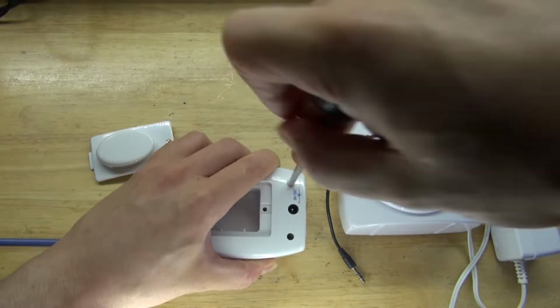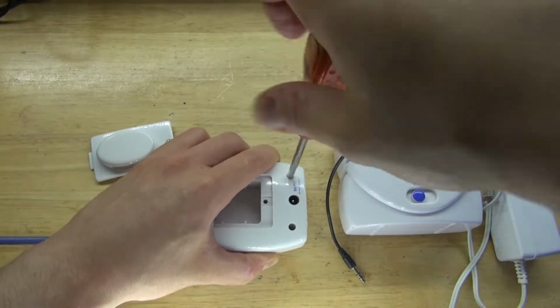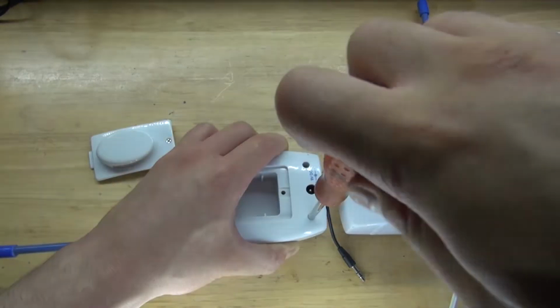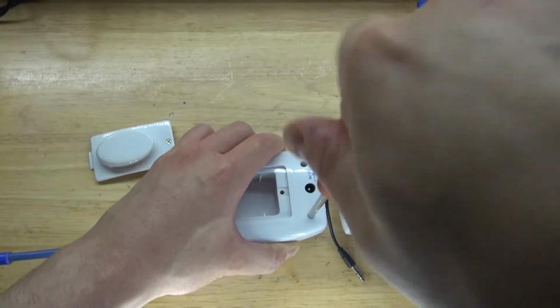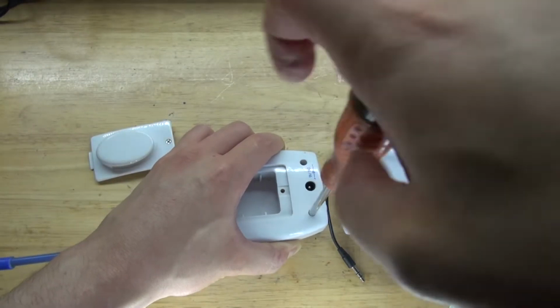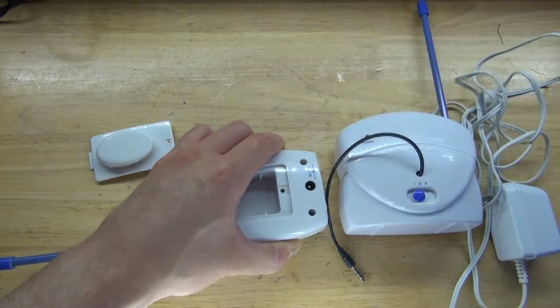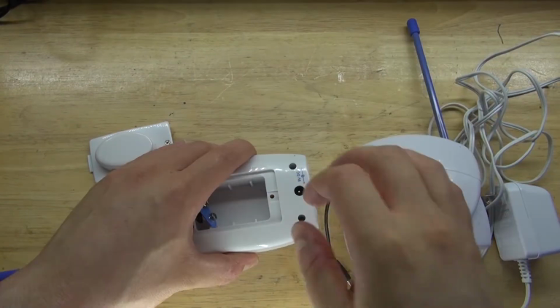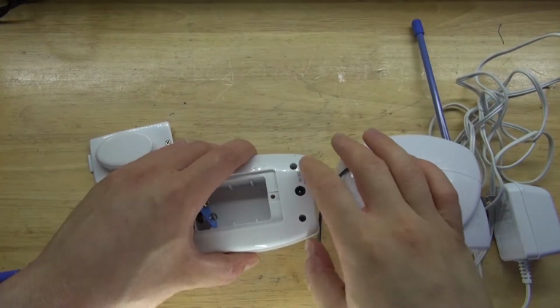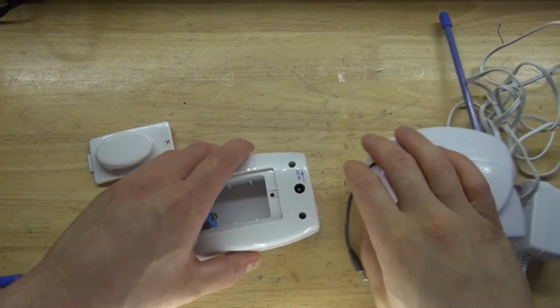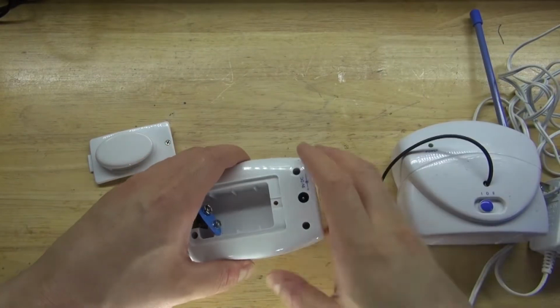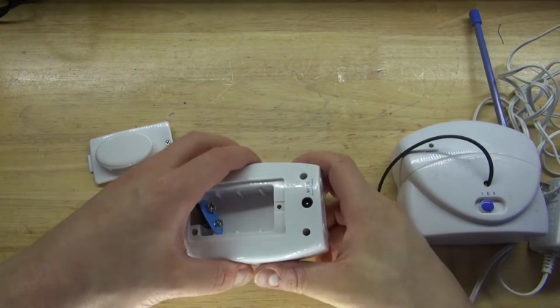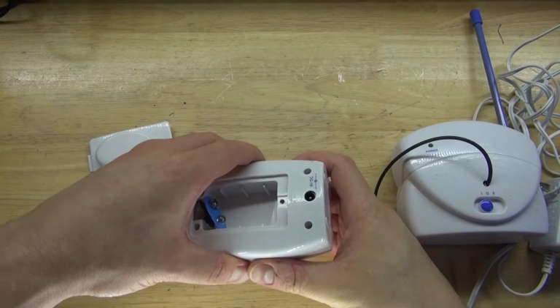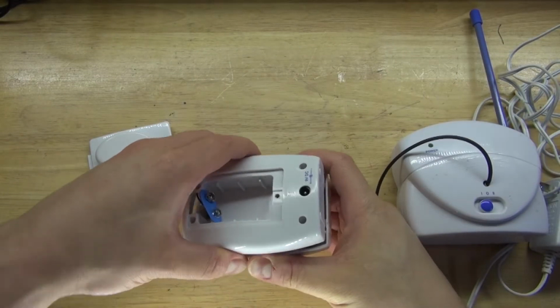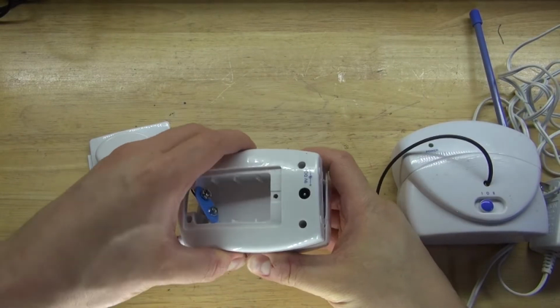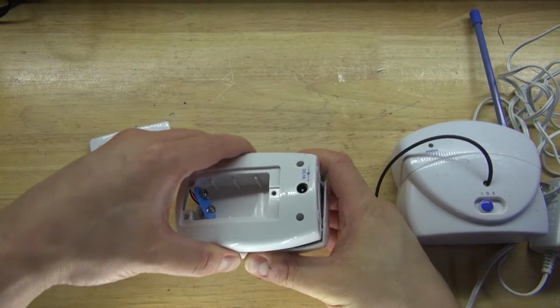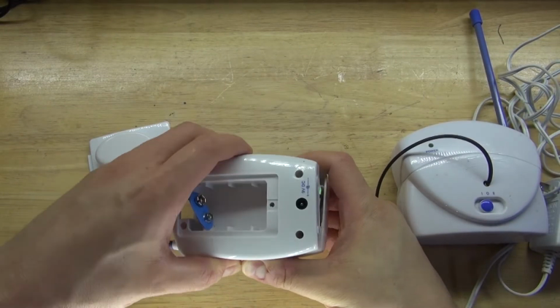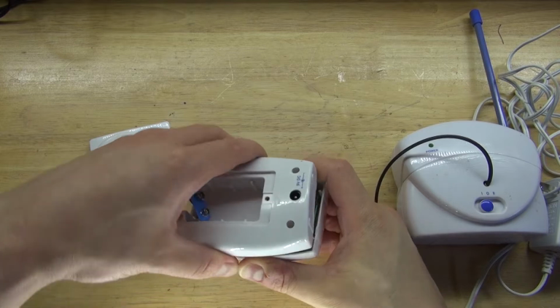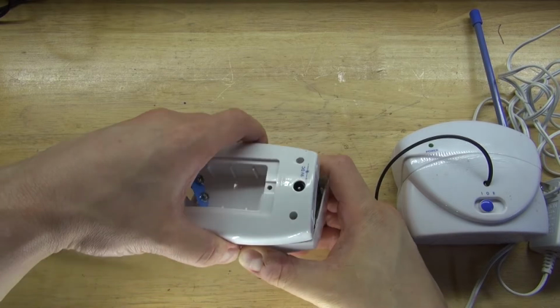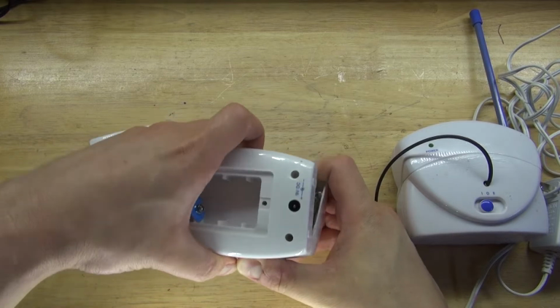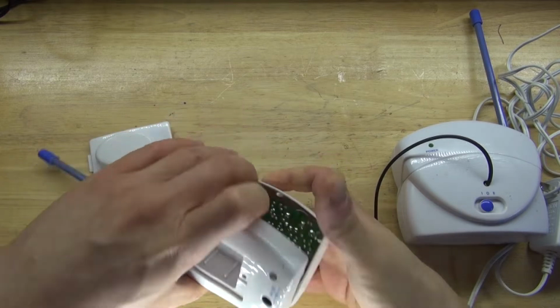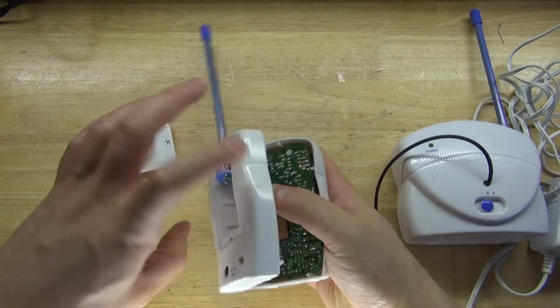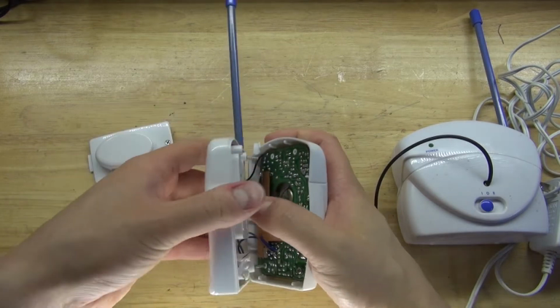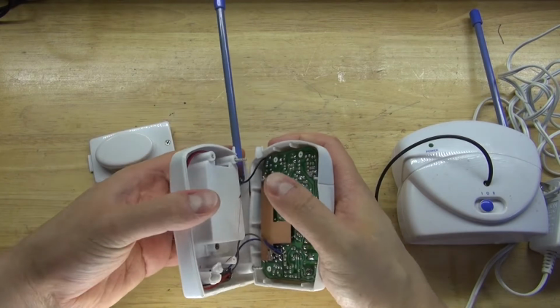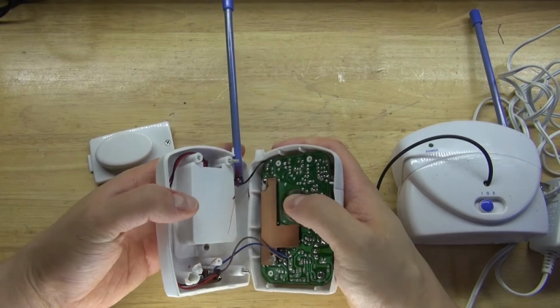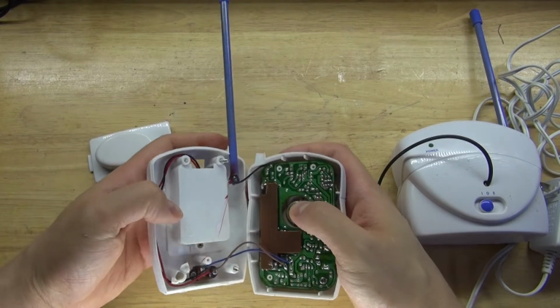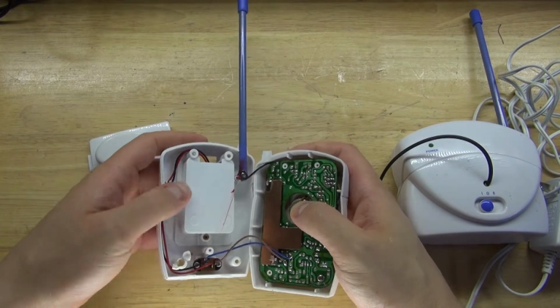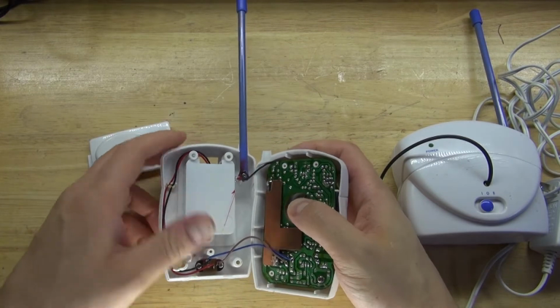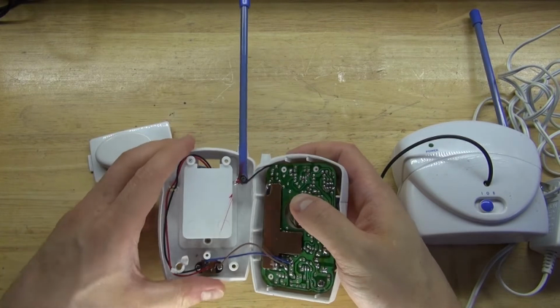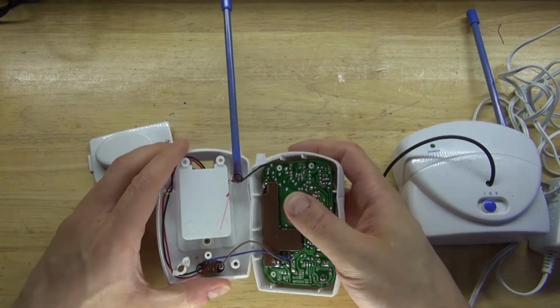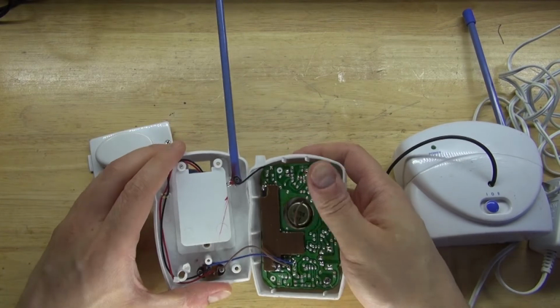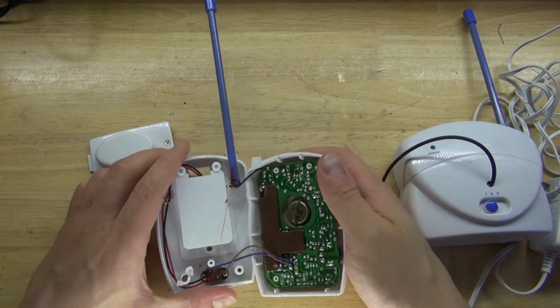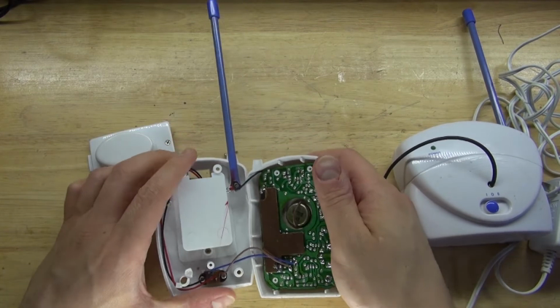And now continue — see a screw, take a screw — and now all the screws are removed. Open up the housing, and as you can see, it's a very simple circuit.